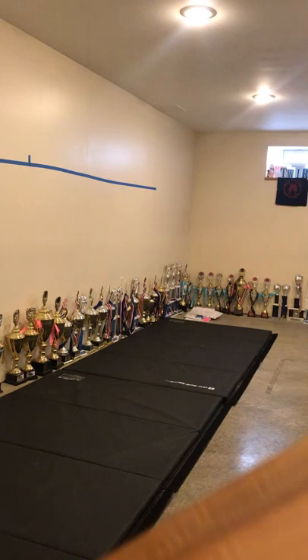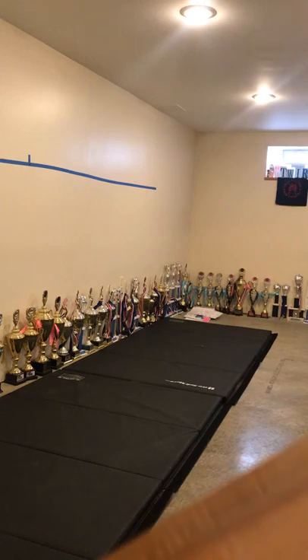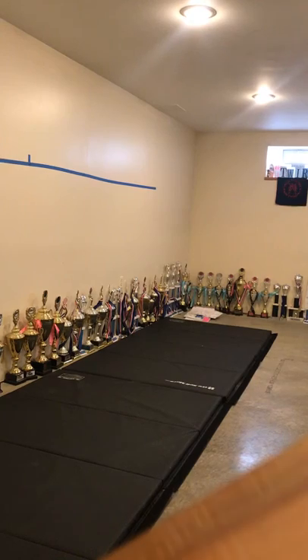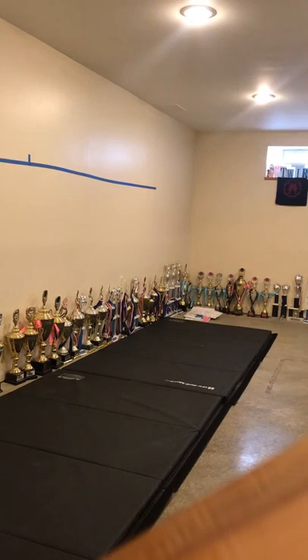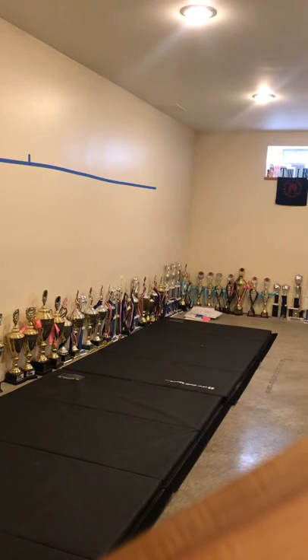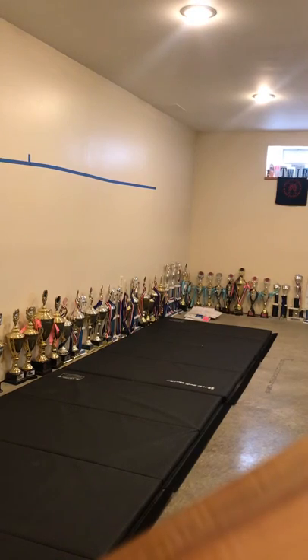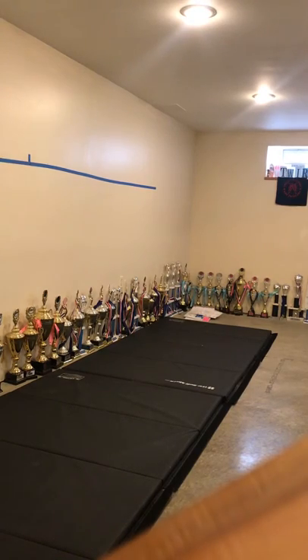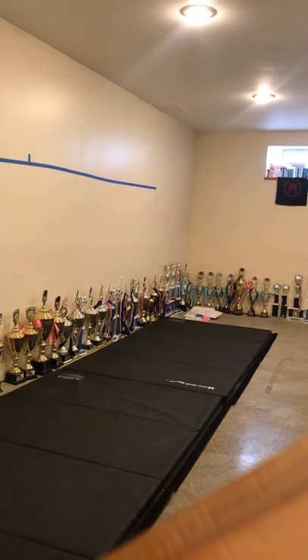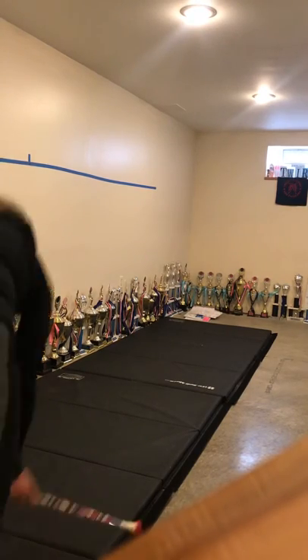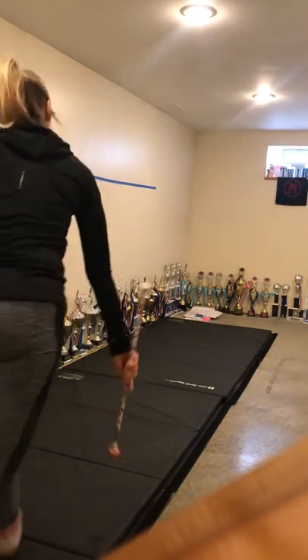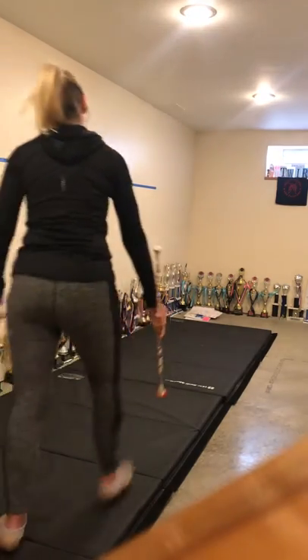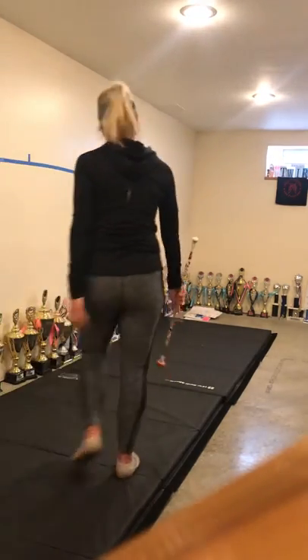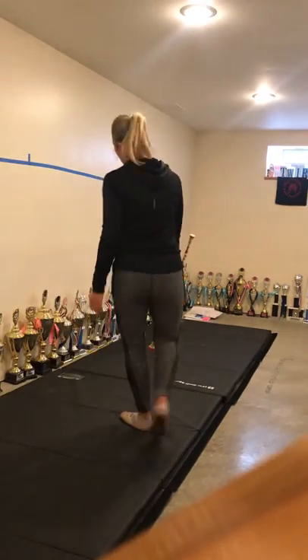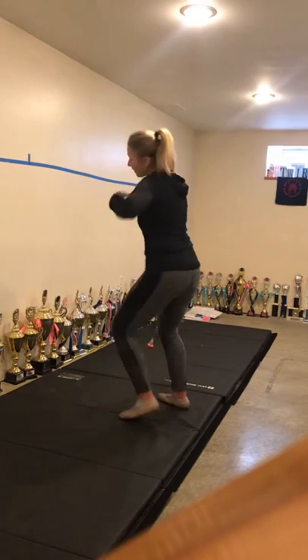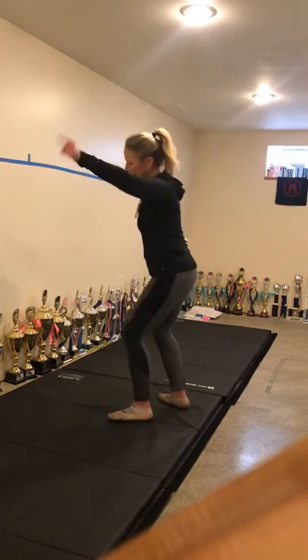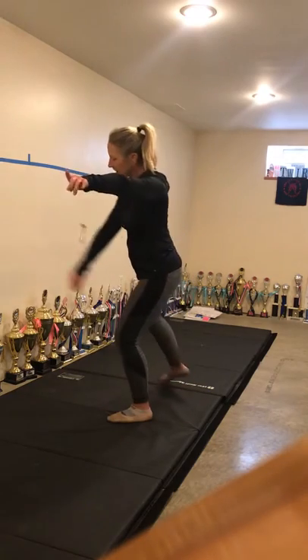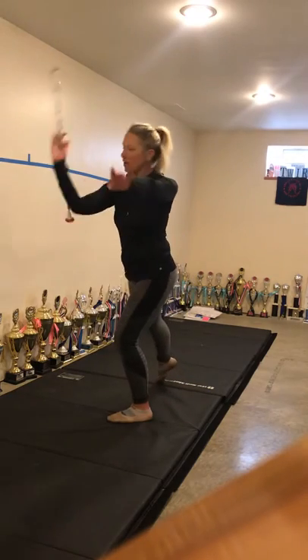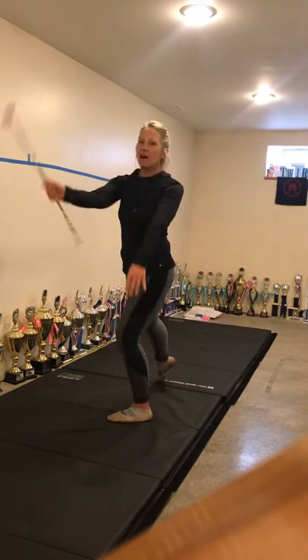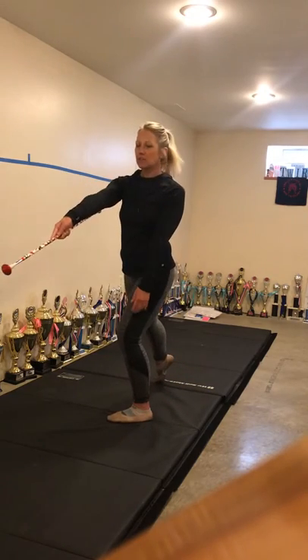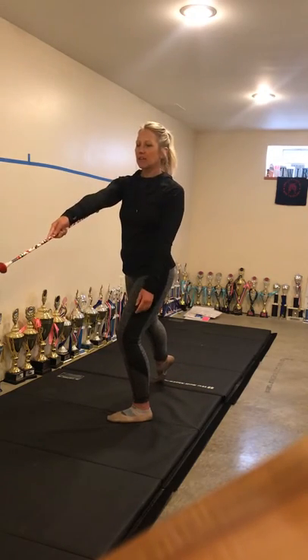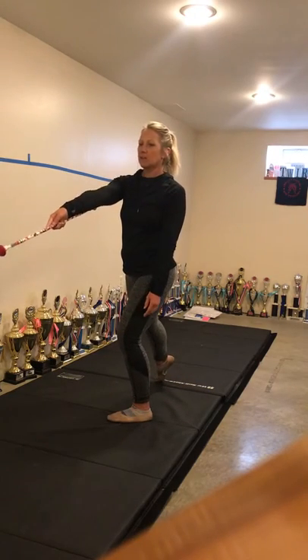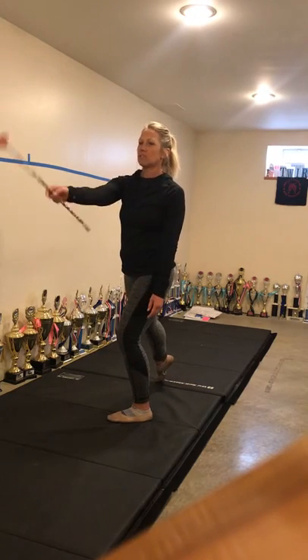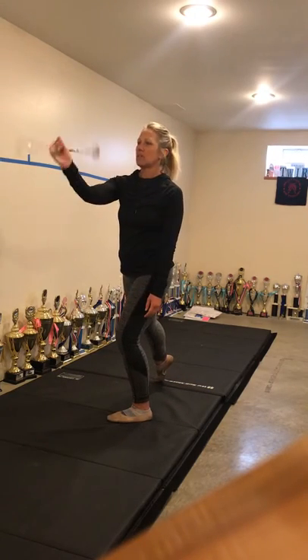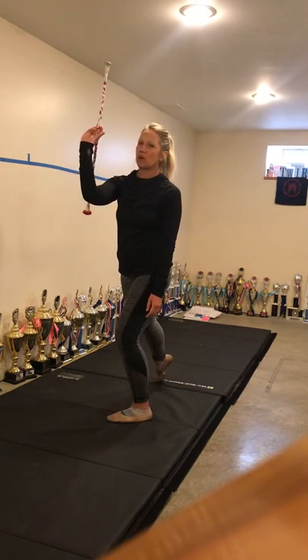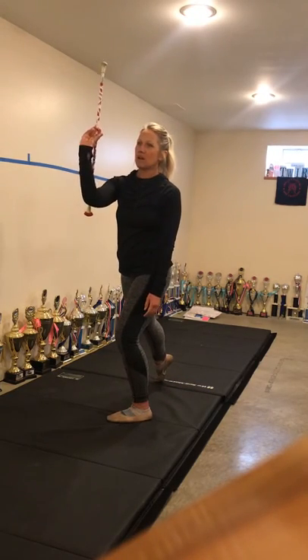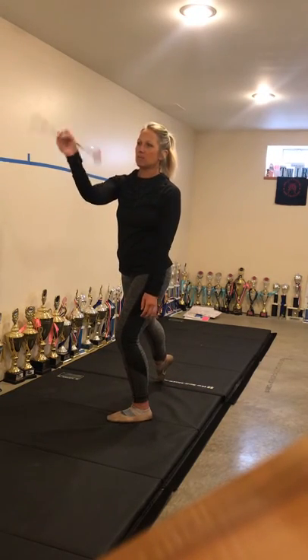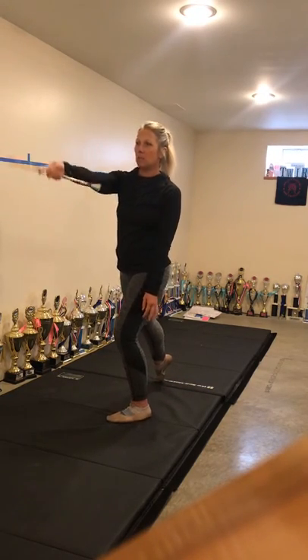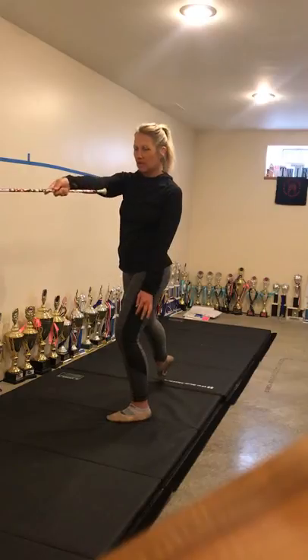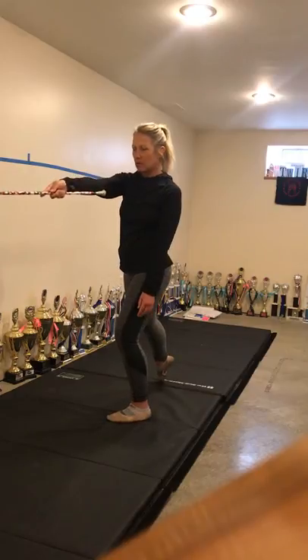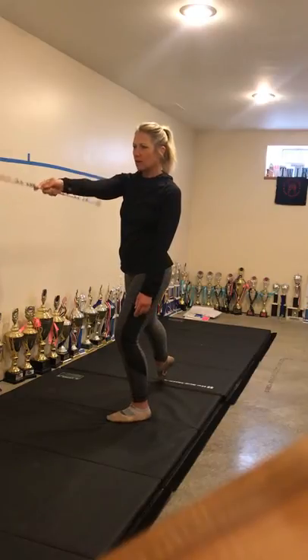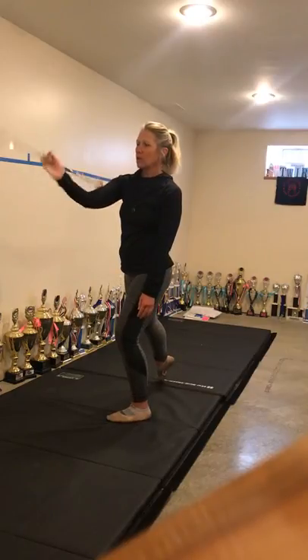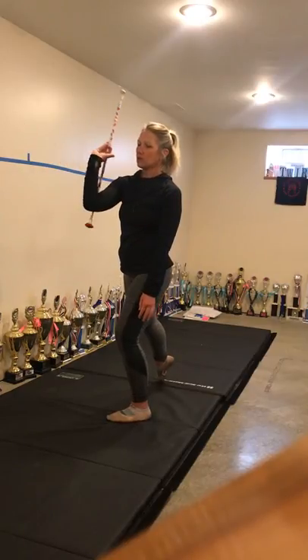Sophia and I are going to do the new twirl series. We're lunged to our left, our baton — we took it like this and we hooked it into our right arm, so it was pointing at the corner, and we hooked it.